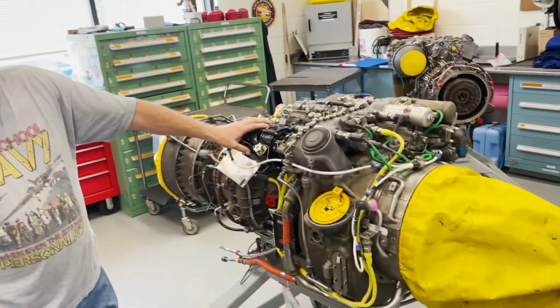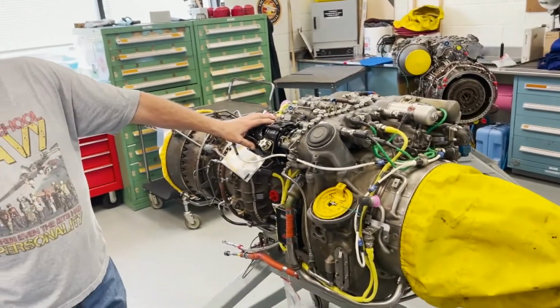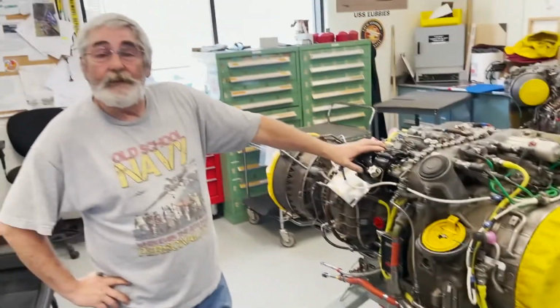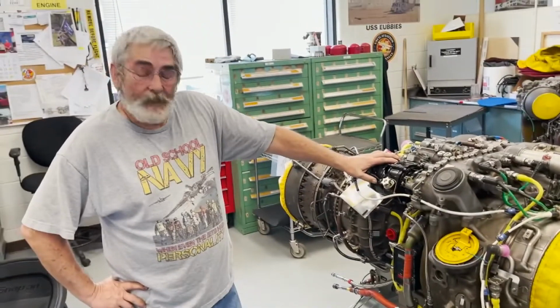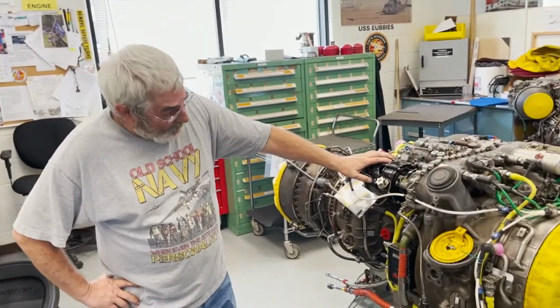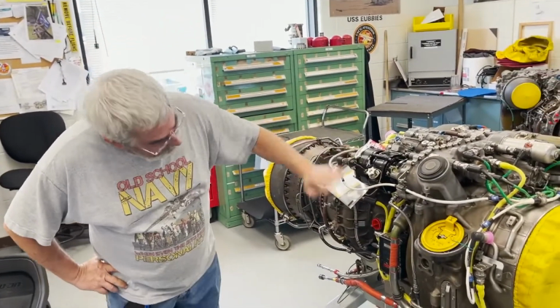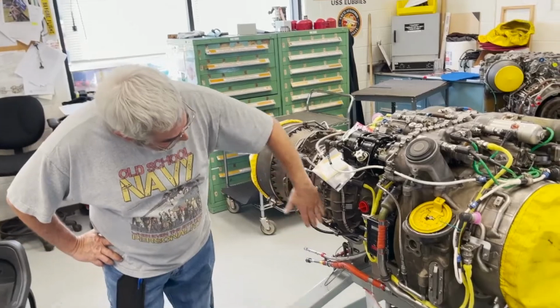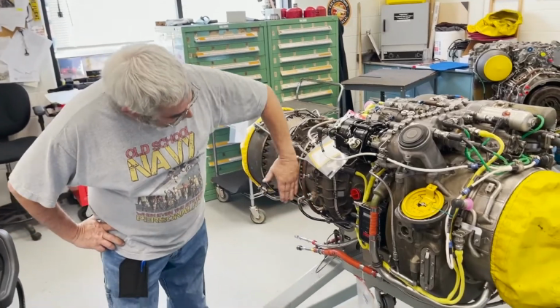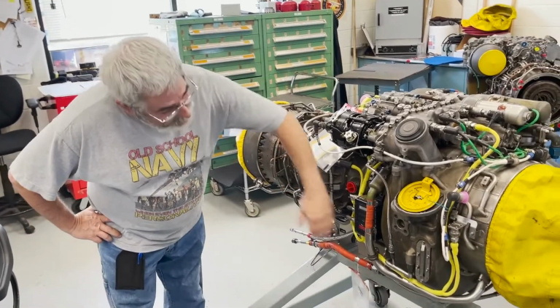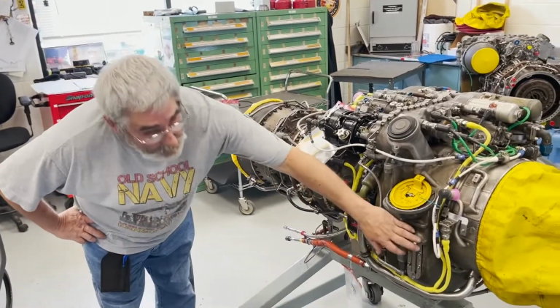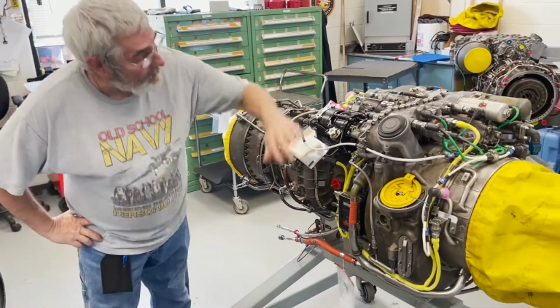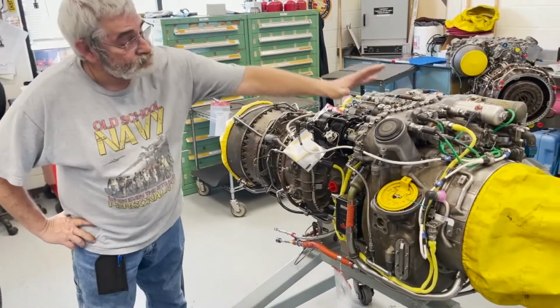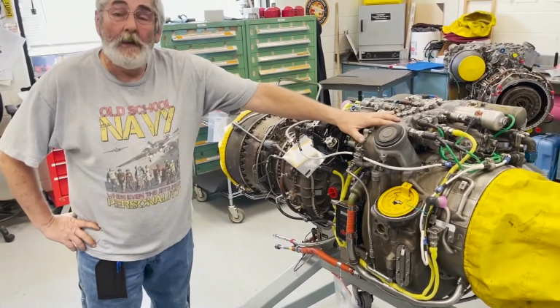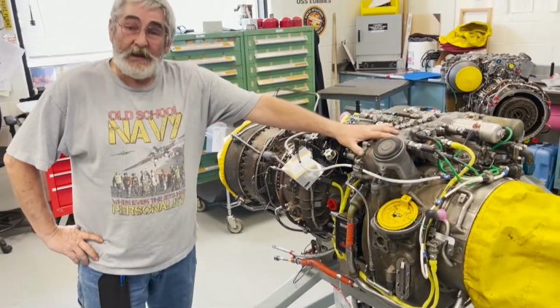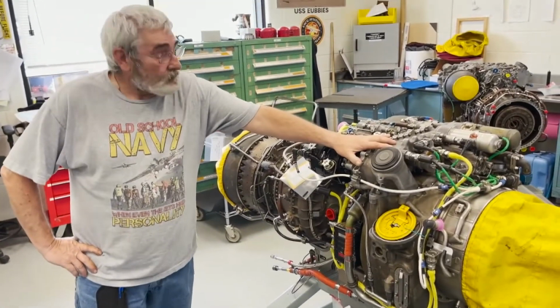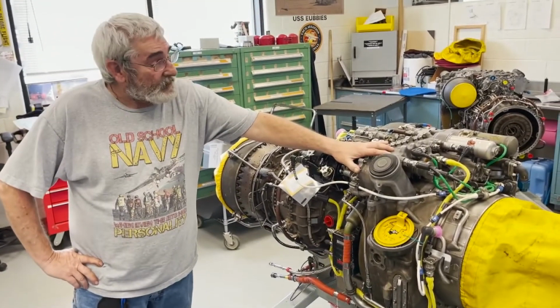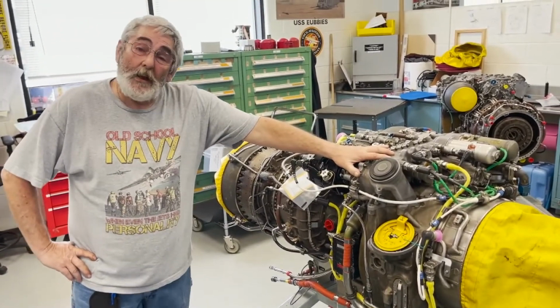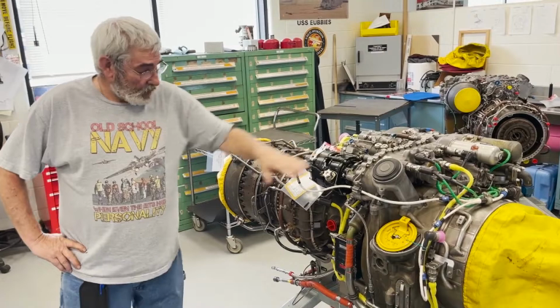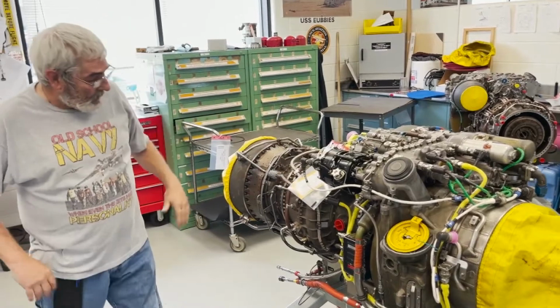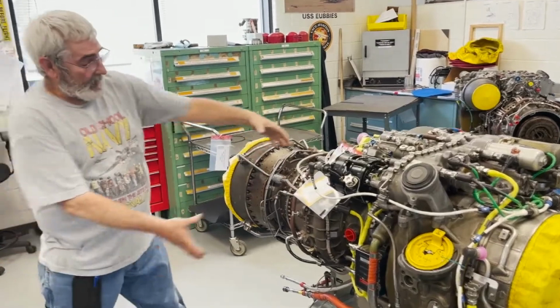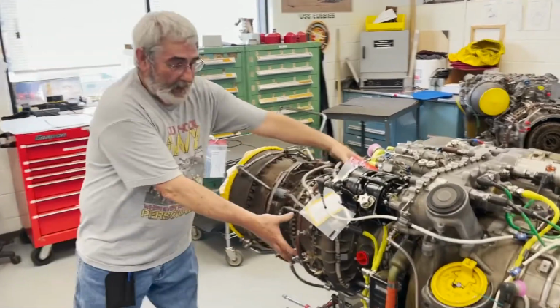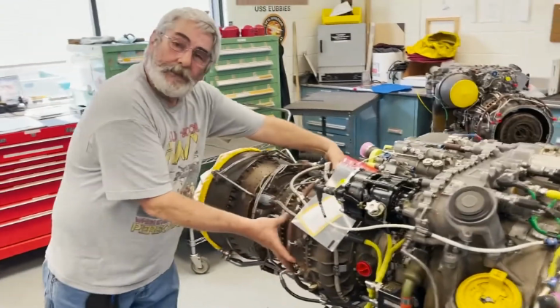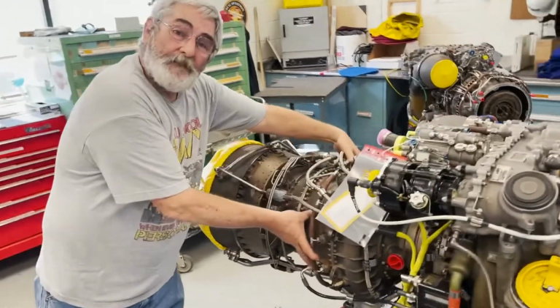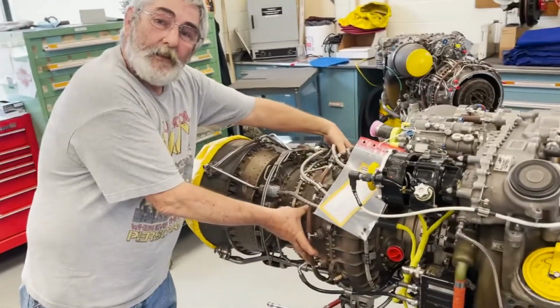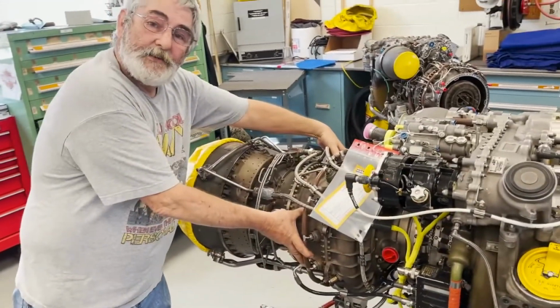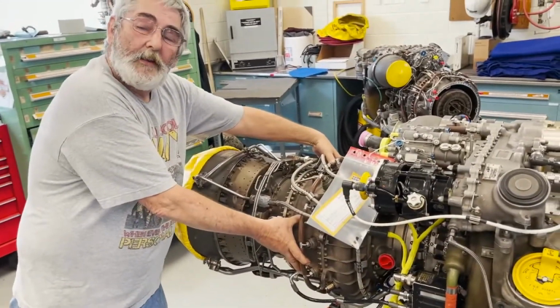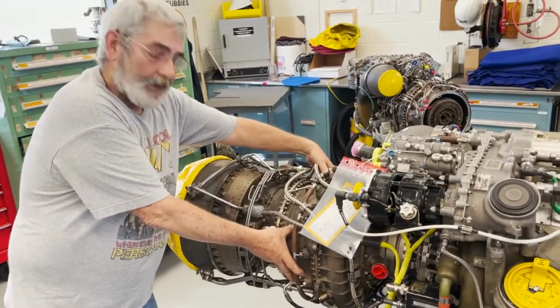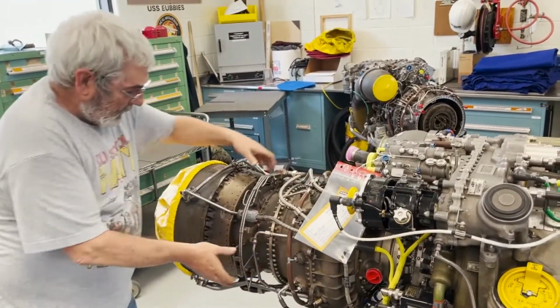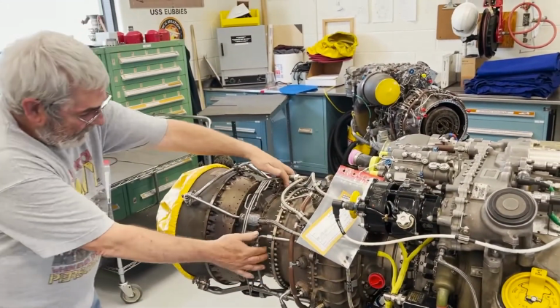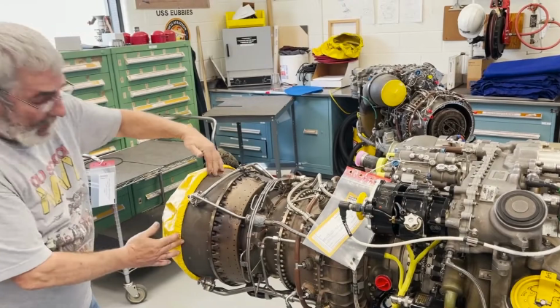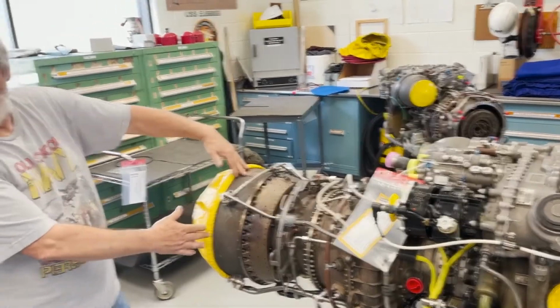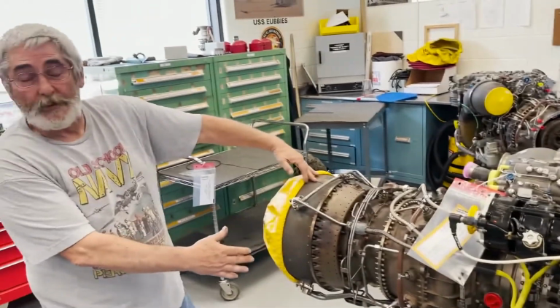The engine is built in different modules. We have a cold section module right here, an accessory gearbox module right here. Inside the cold section would be your hot section, and then from here back is your power turbine.